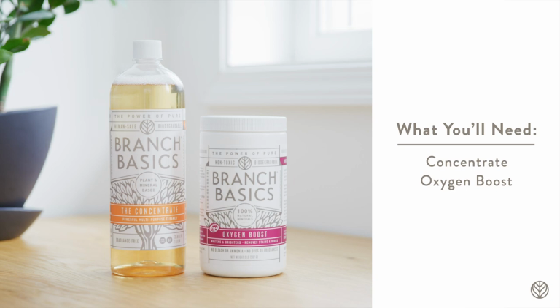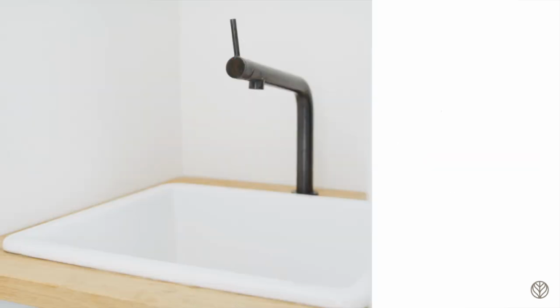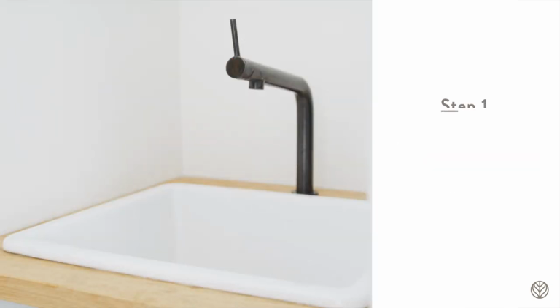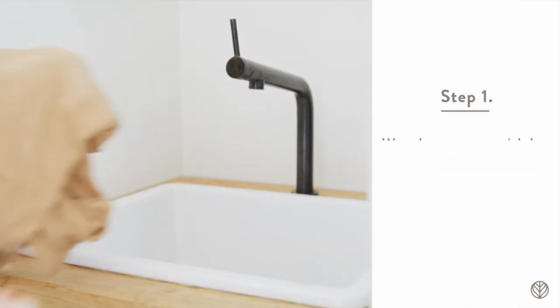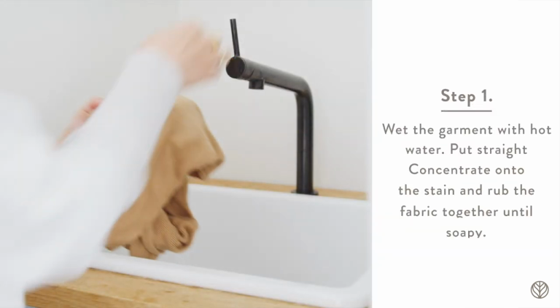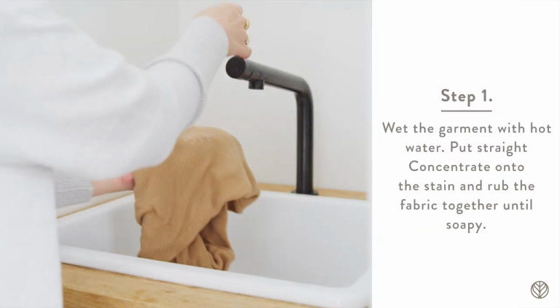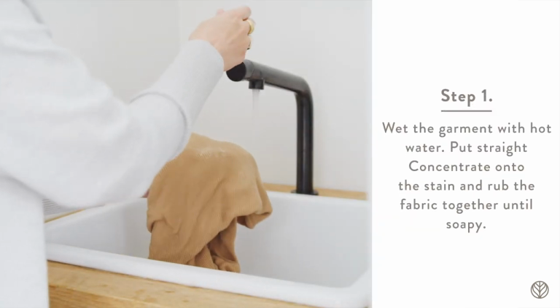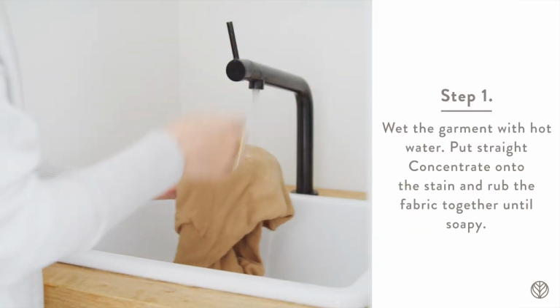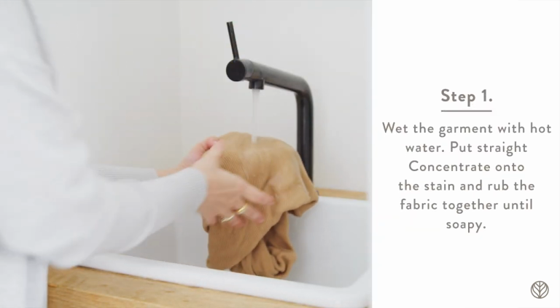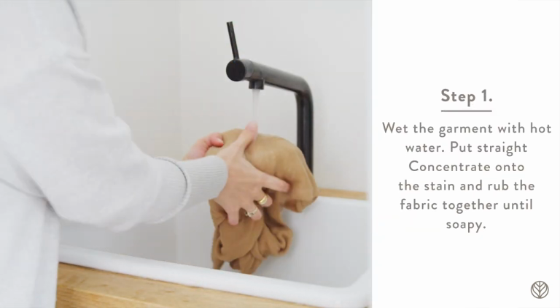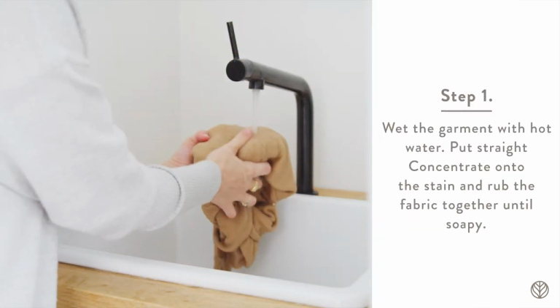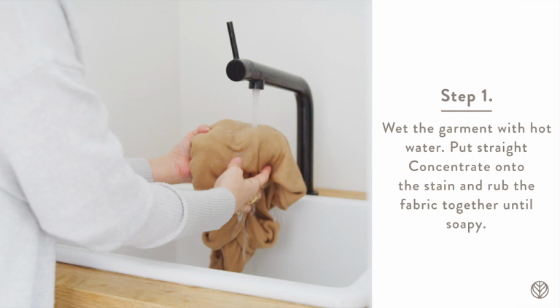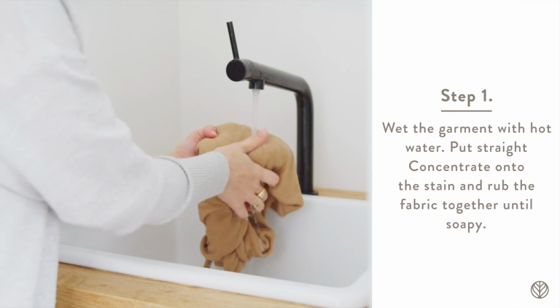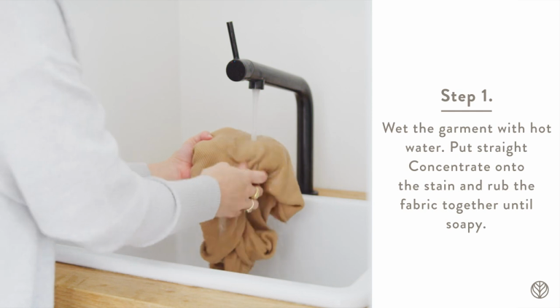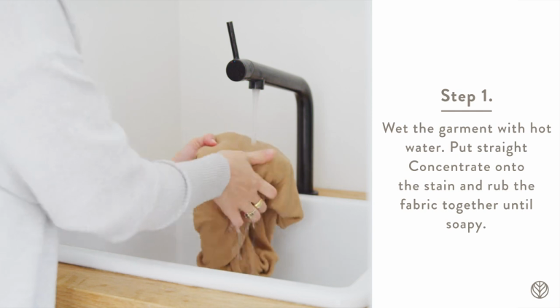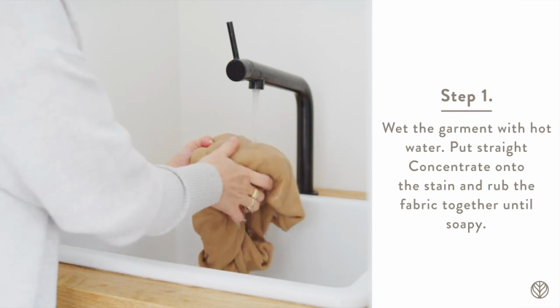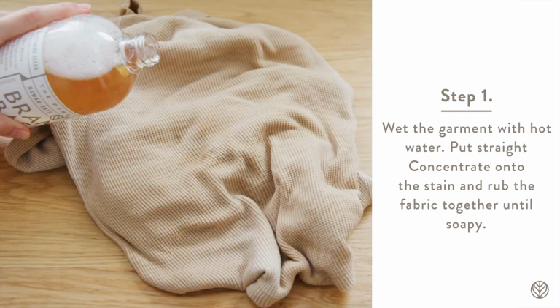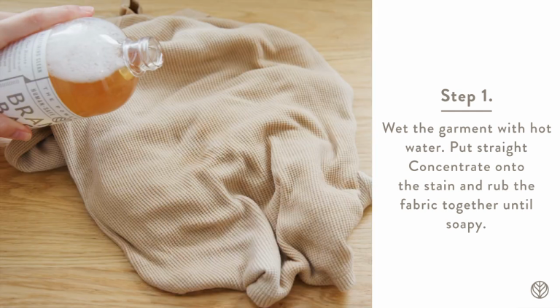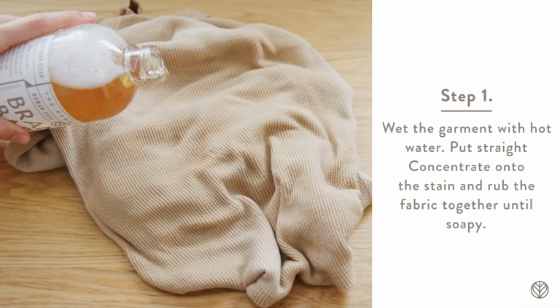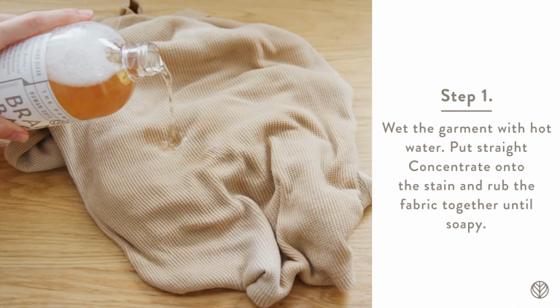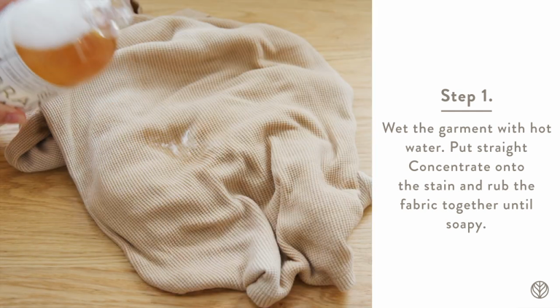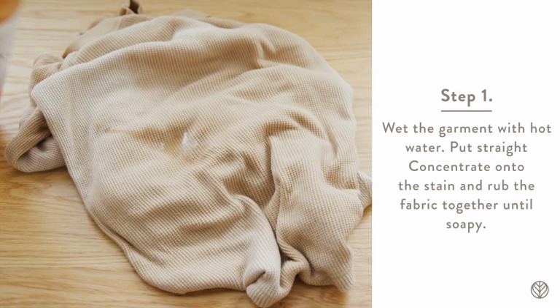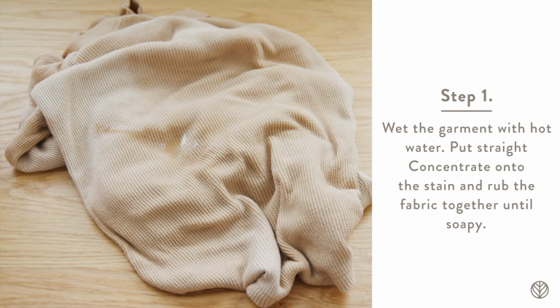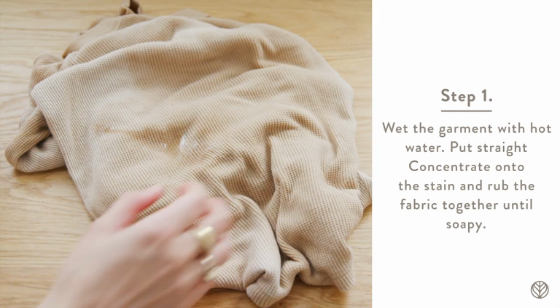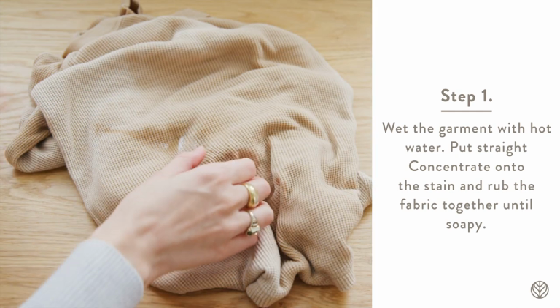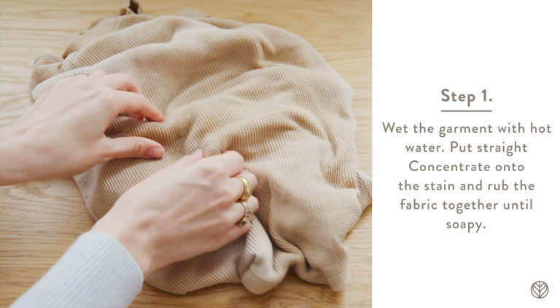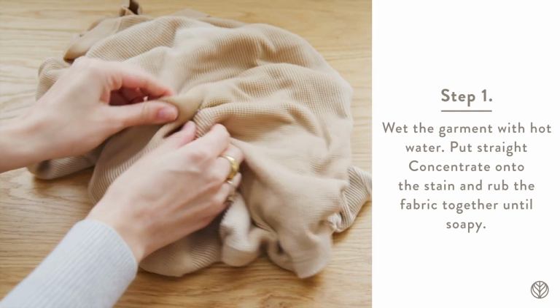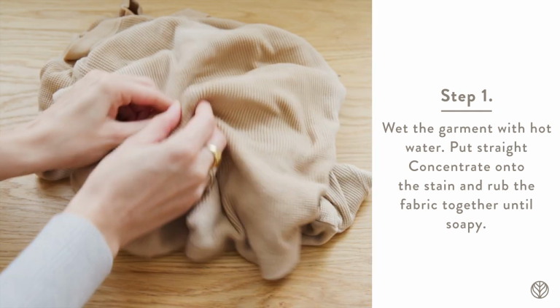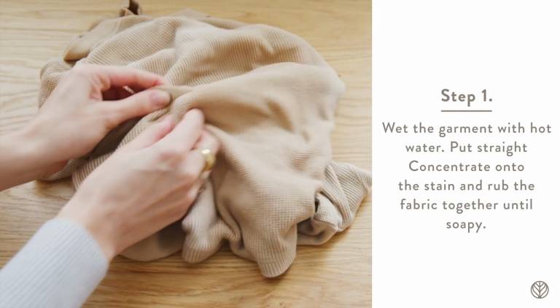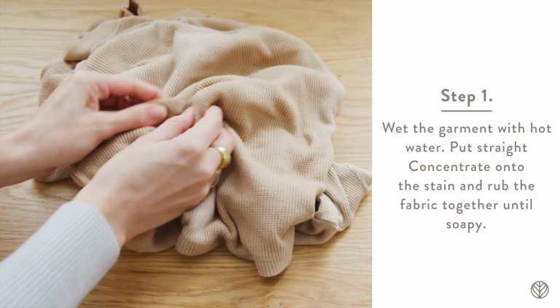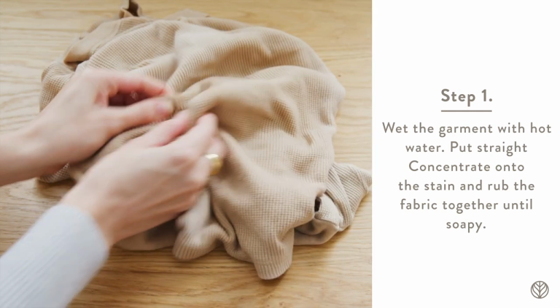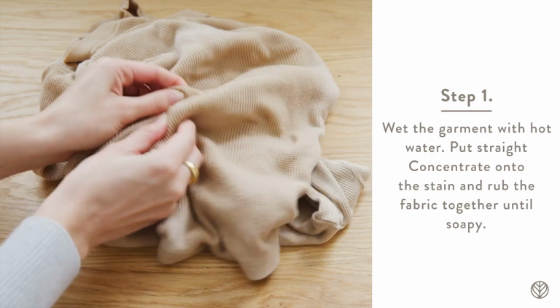Step 1. Wet the garment with hot water. Put straight concentrate onto the stain and rub the fabric together until soapy.